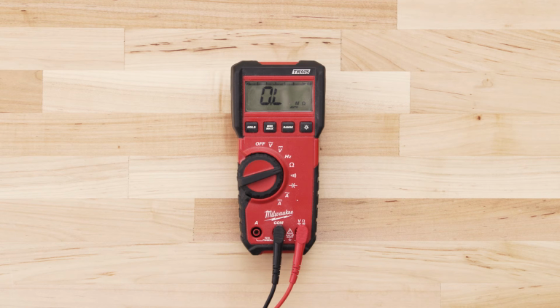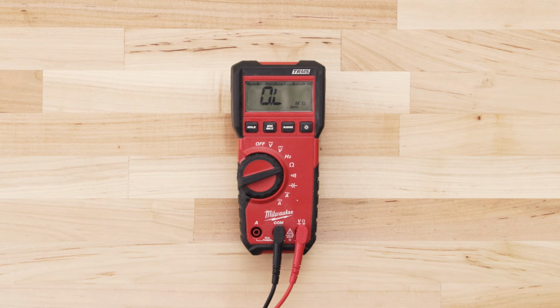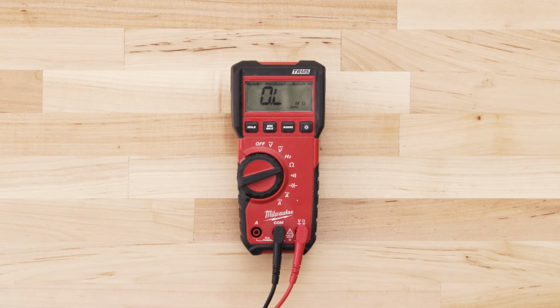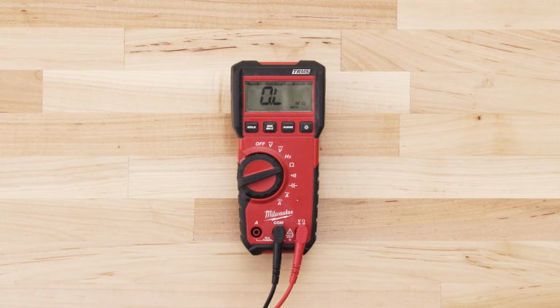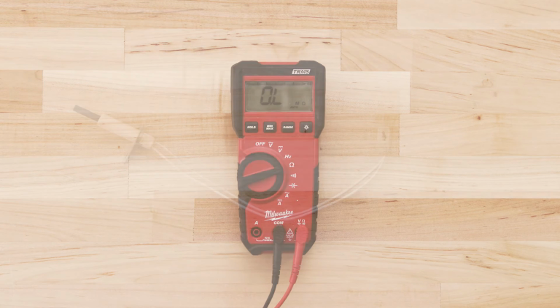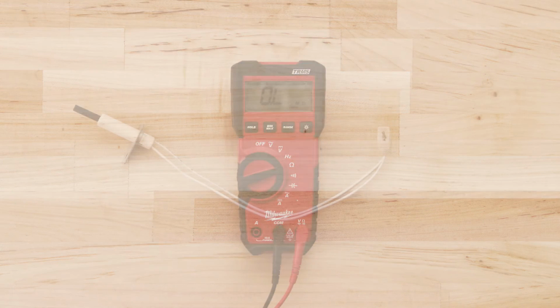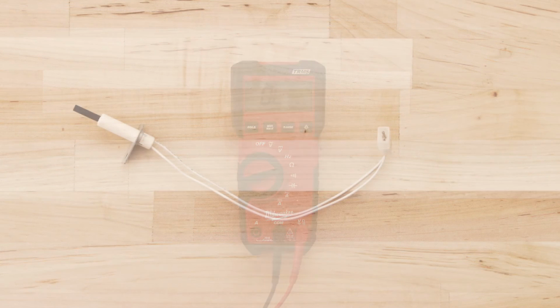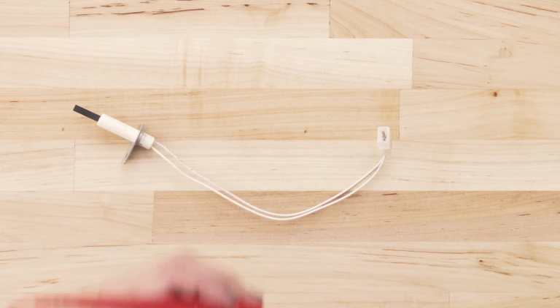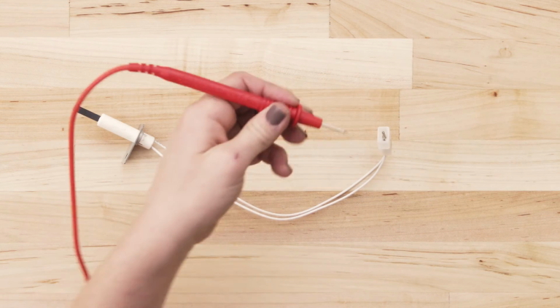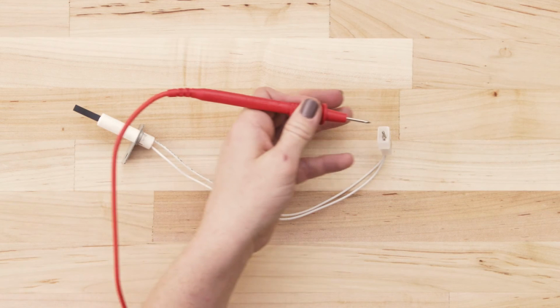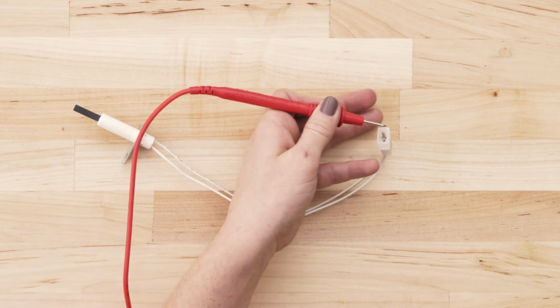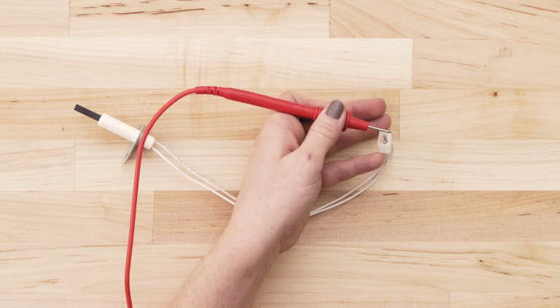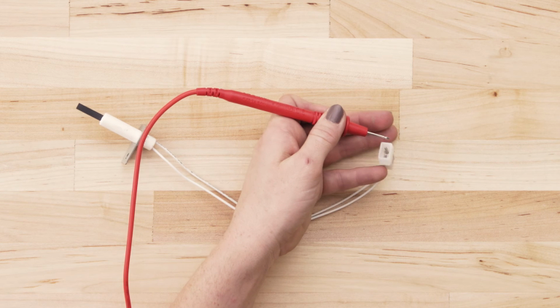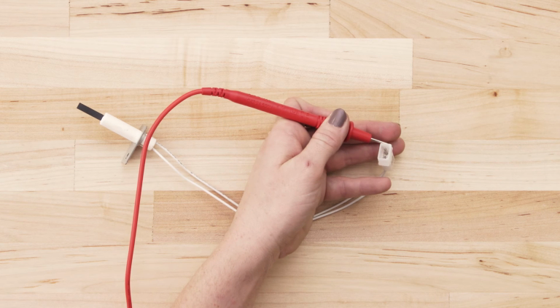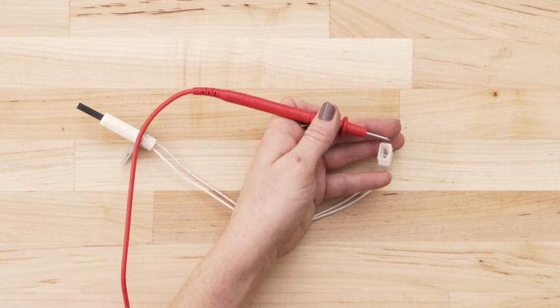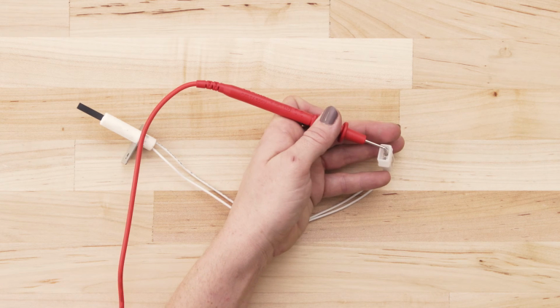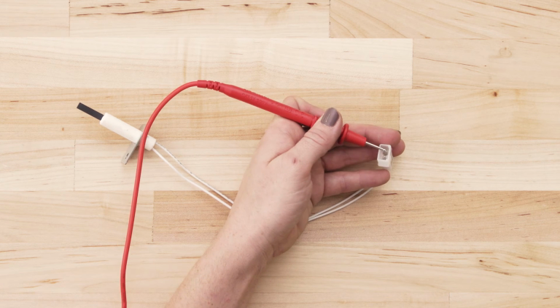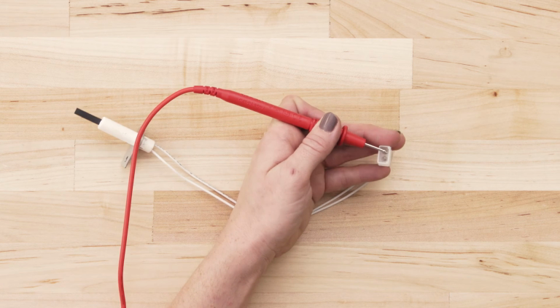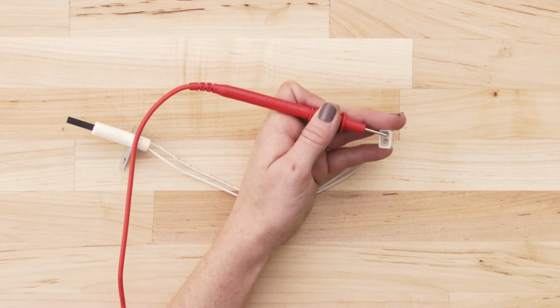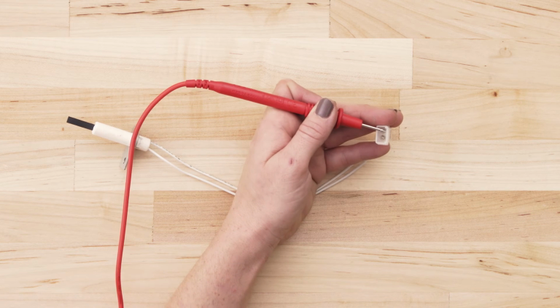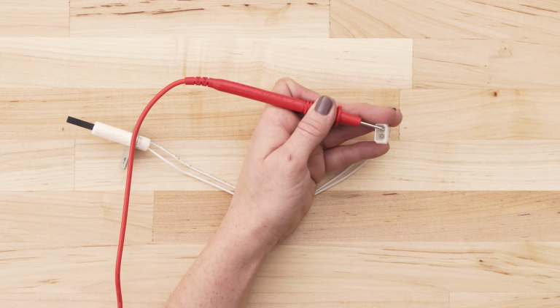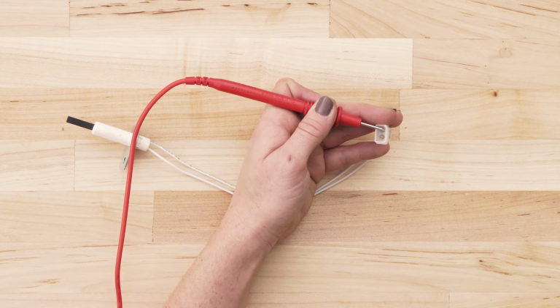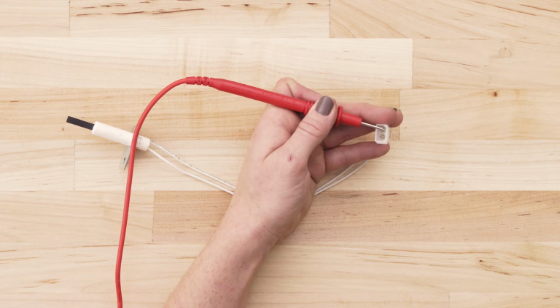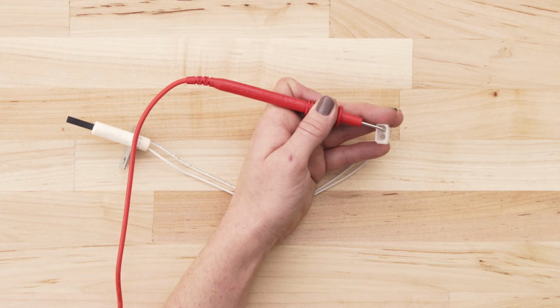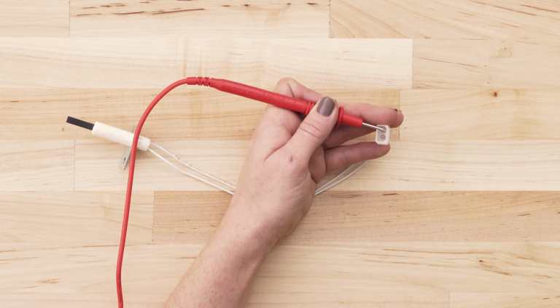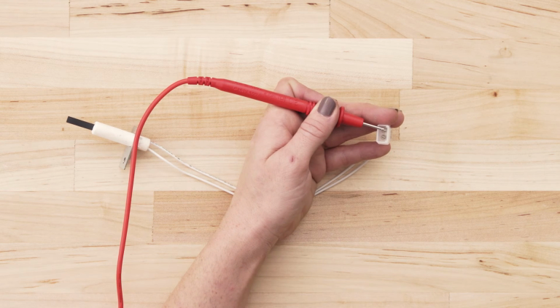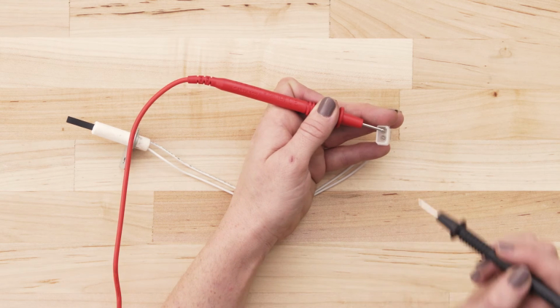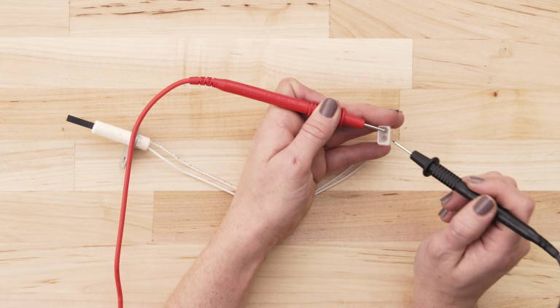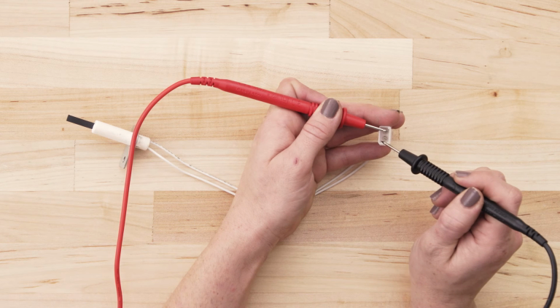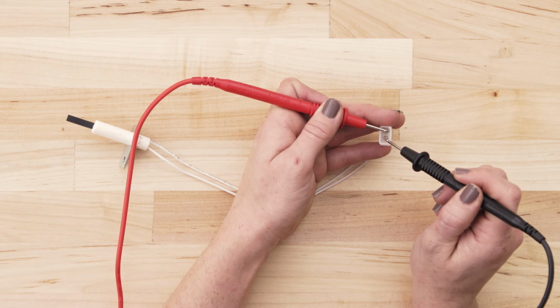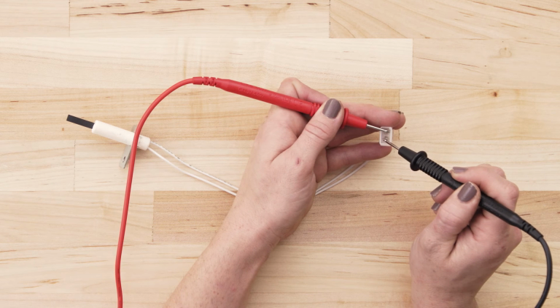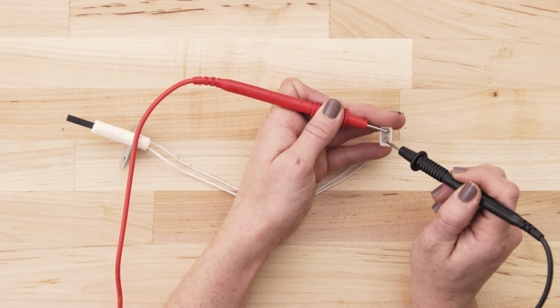To test for continuity, take a probe from the multimeter and touch it to one of the terminals. Now touch the second probe to the remaining terminal.